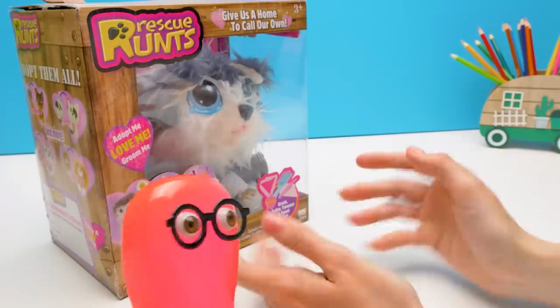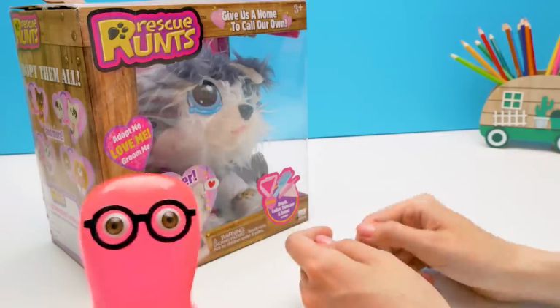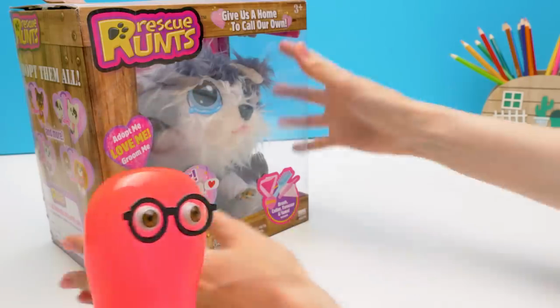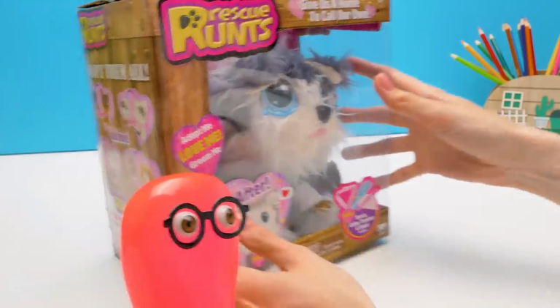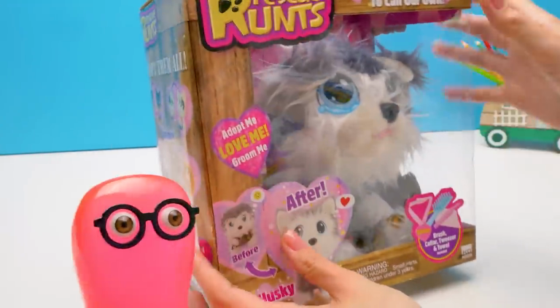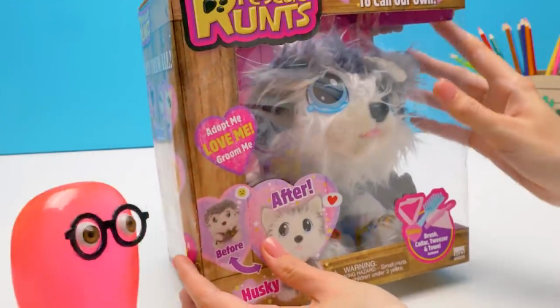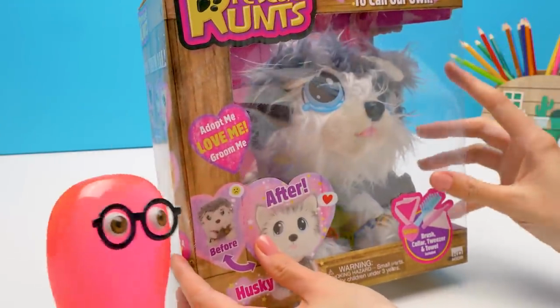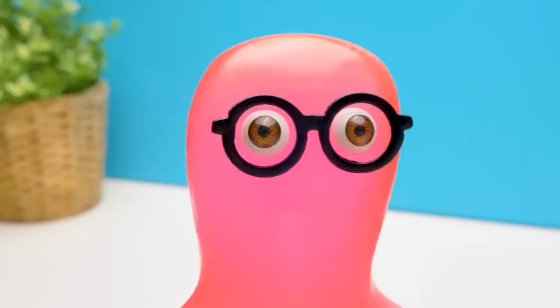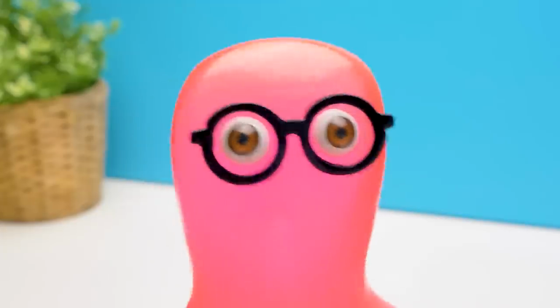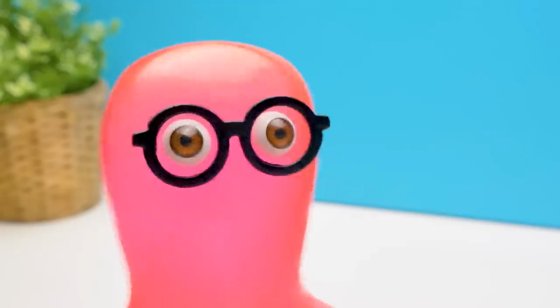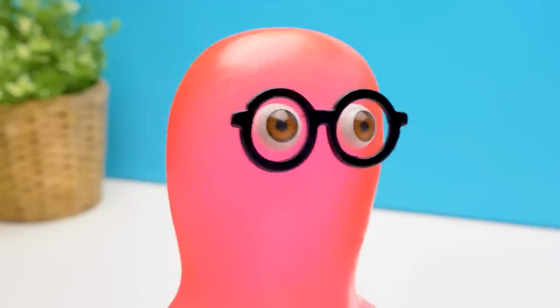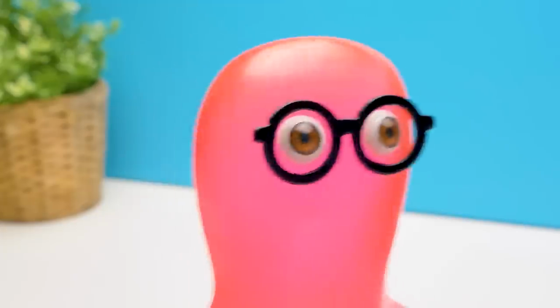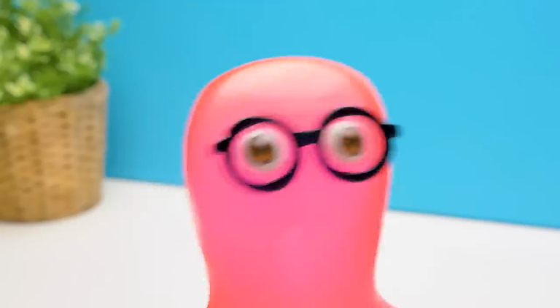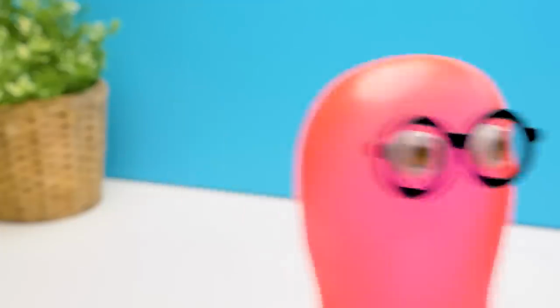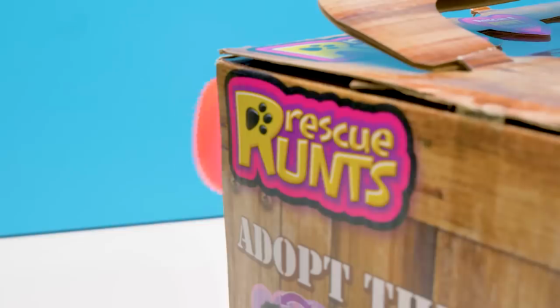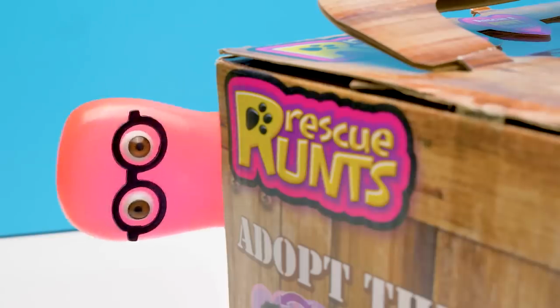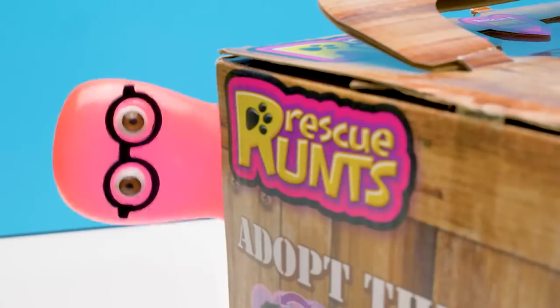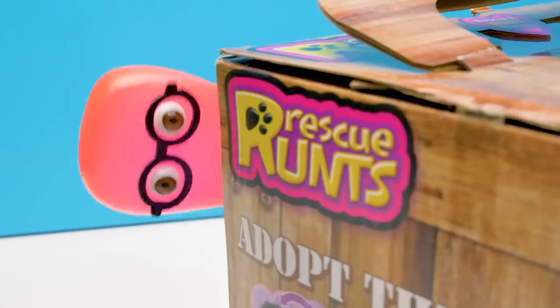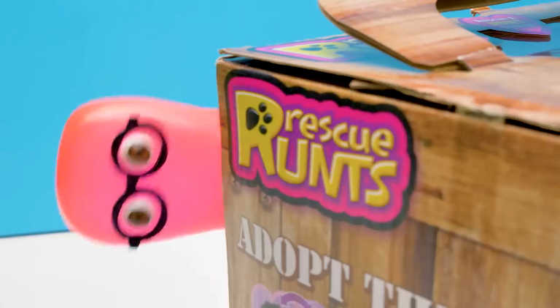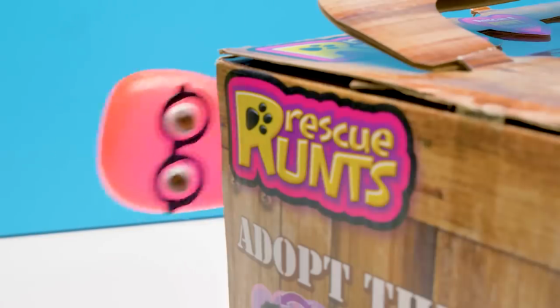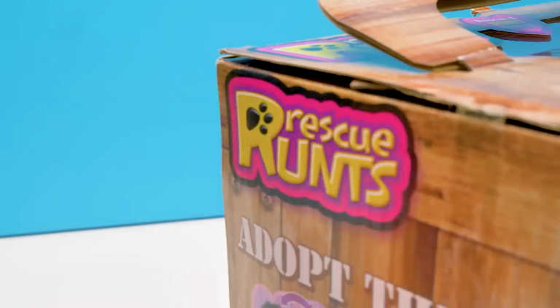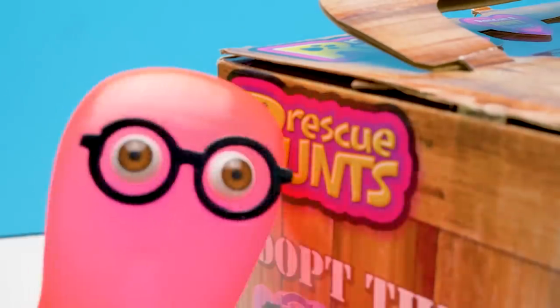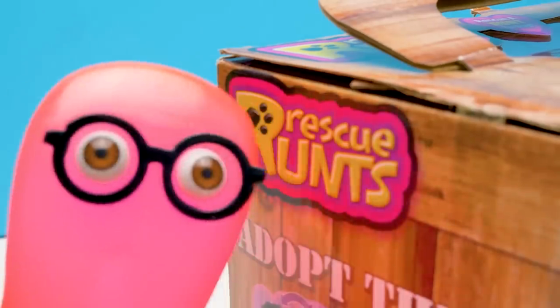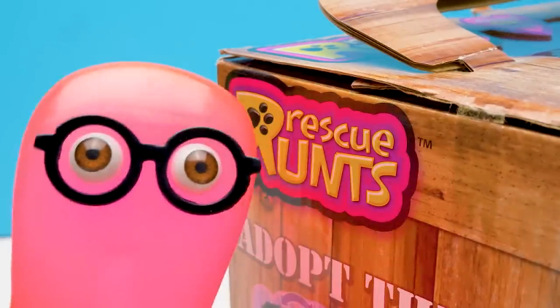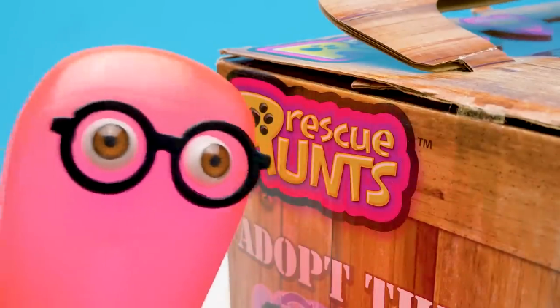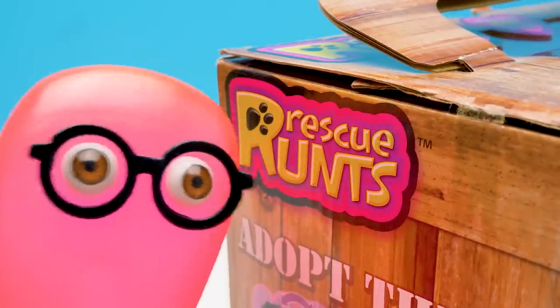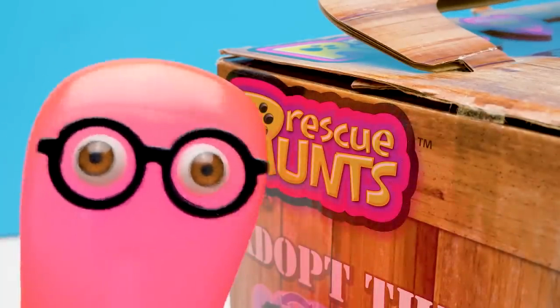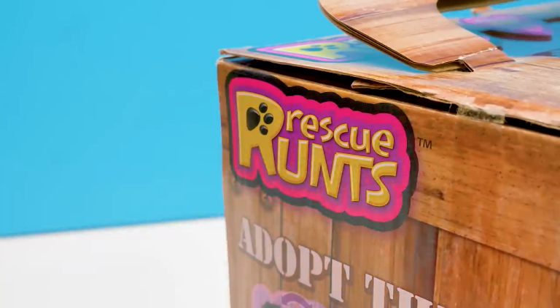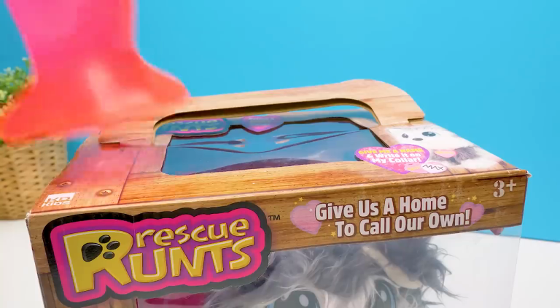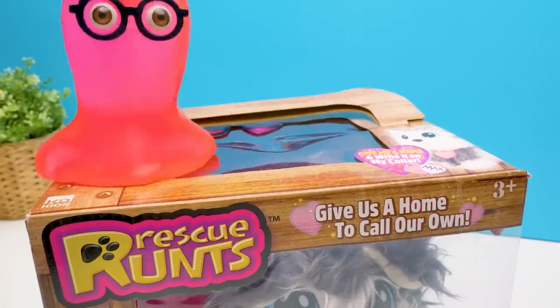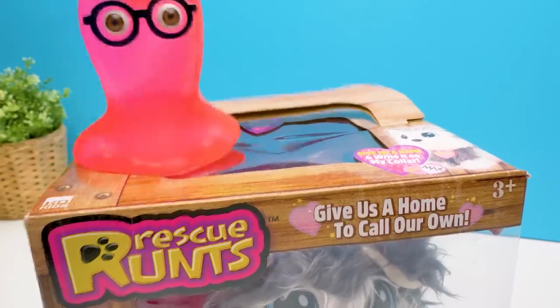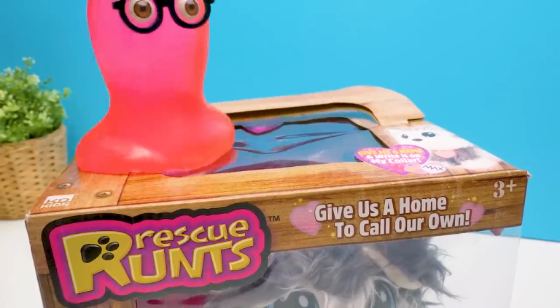What happened? He's so cute! And sad. Look, he's crying. Let's rescue him! Oh, this box is not easy to open. We will need super tools here! Sue, bring the claw hammer!